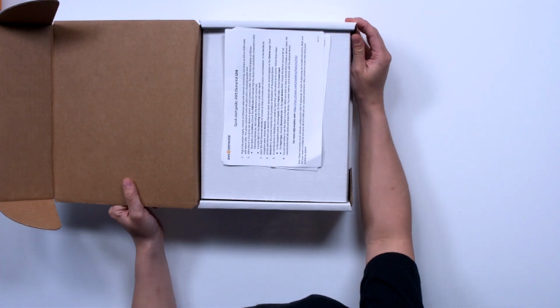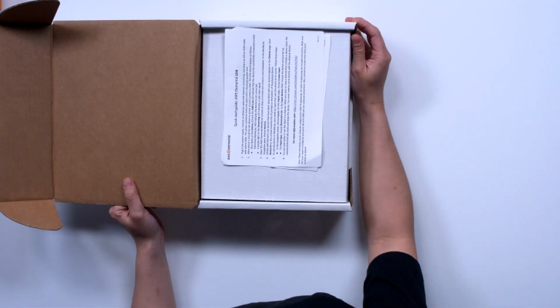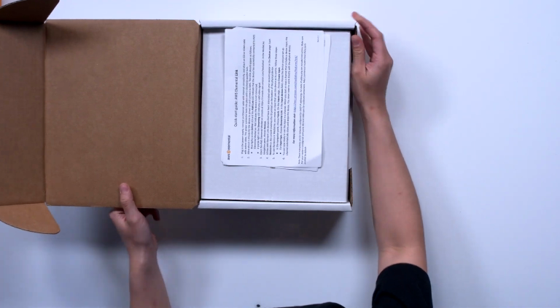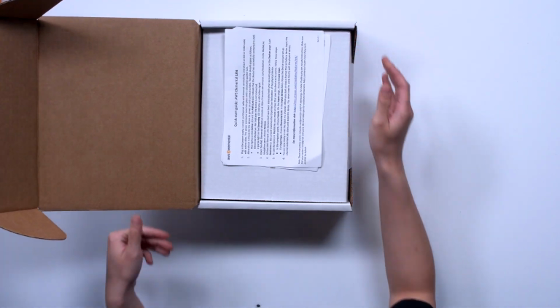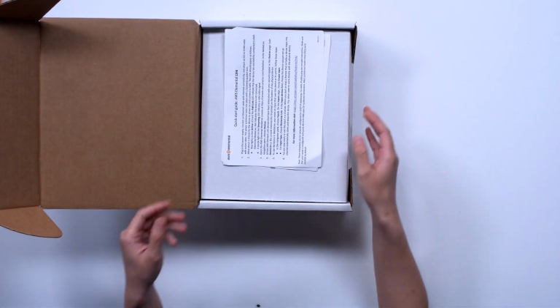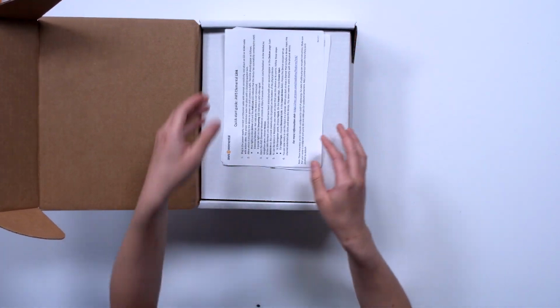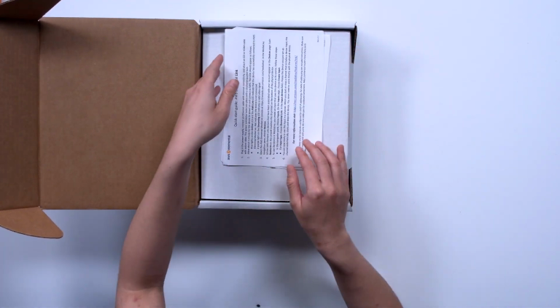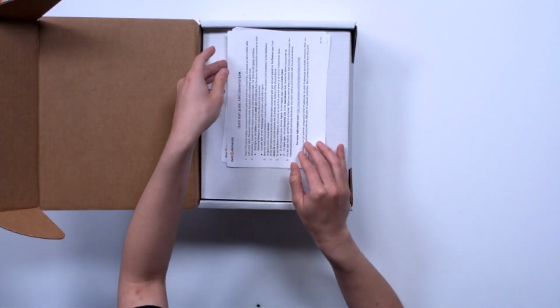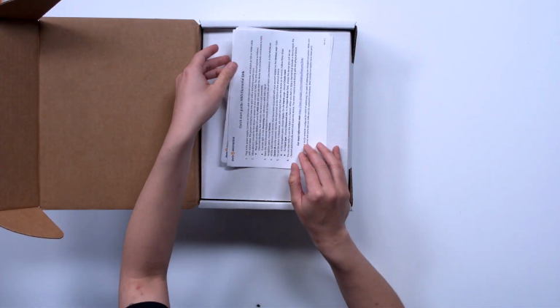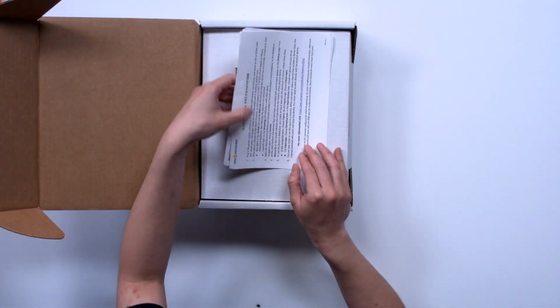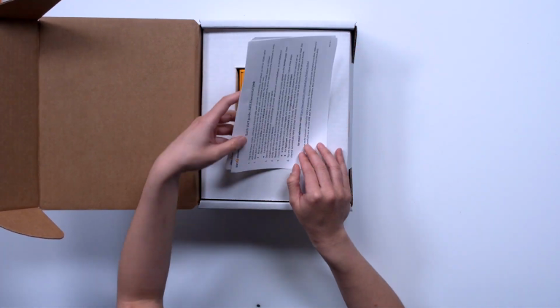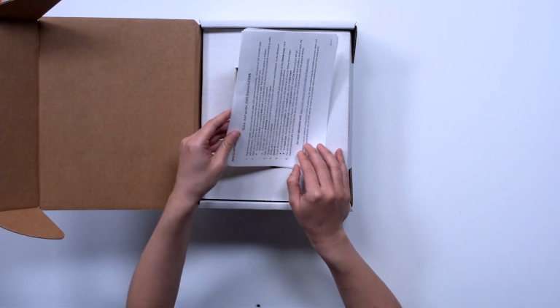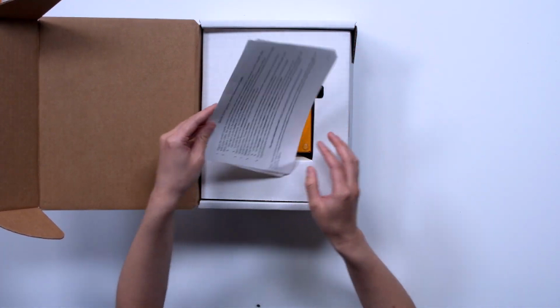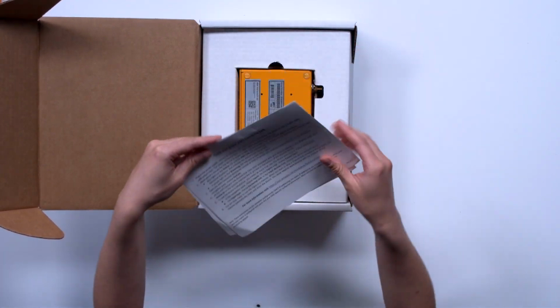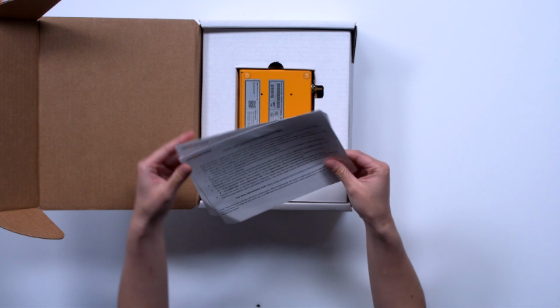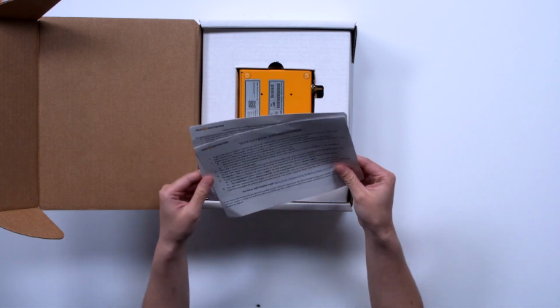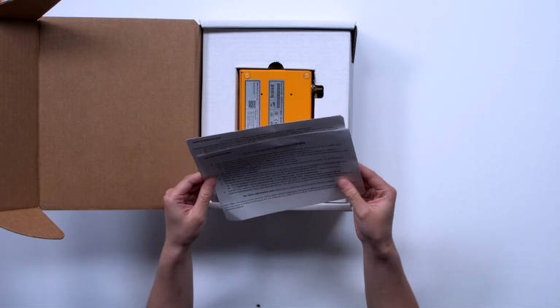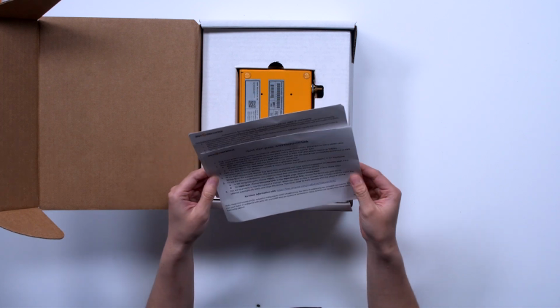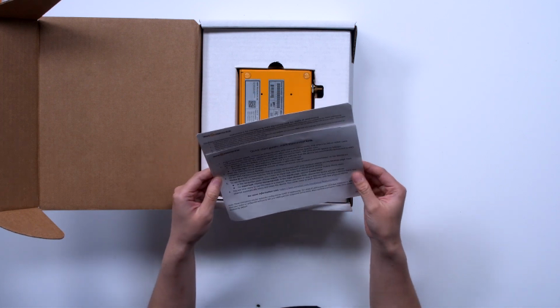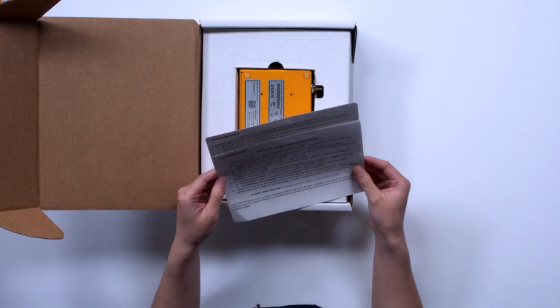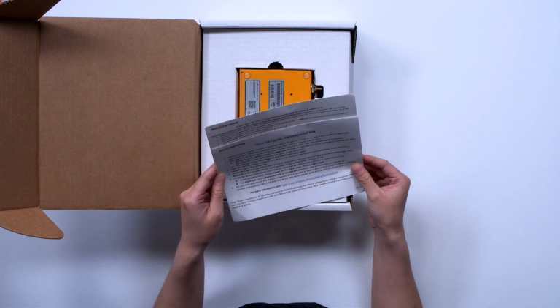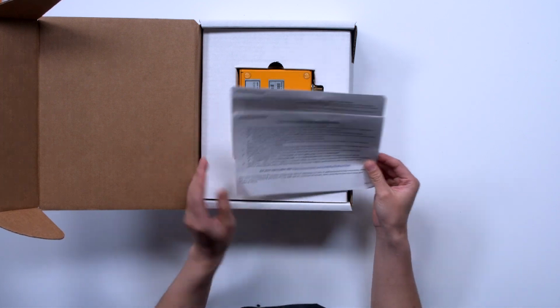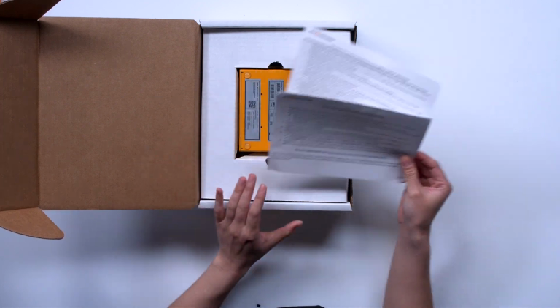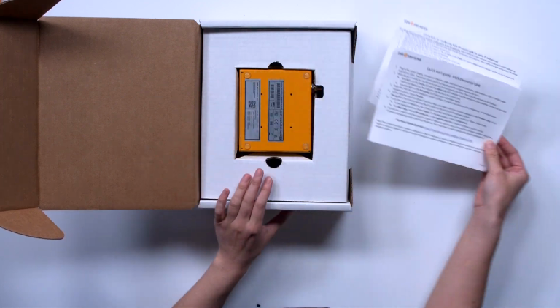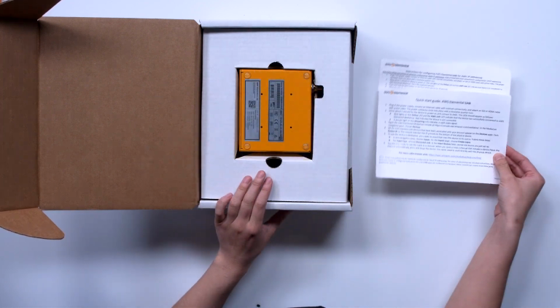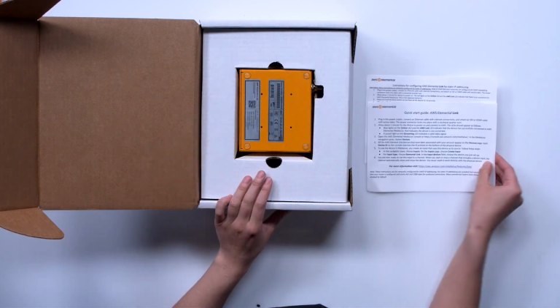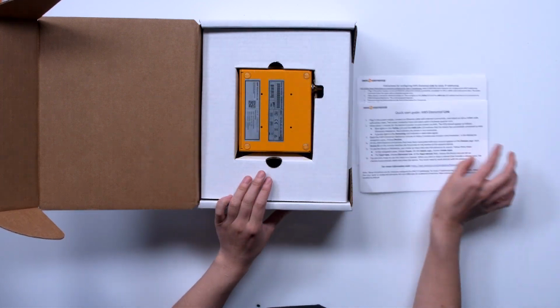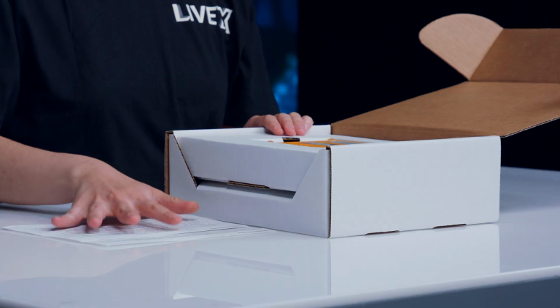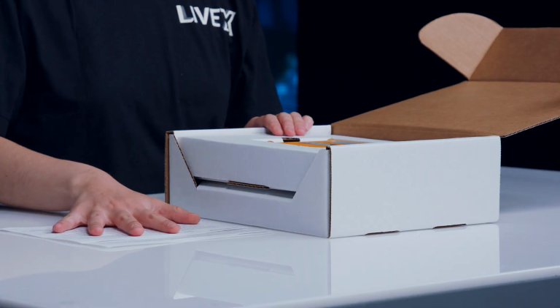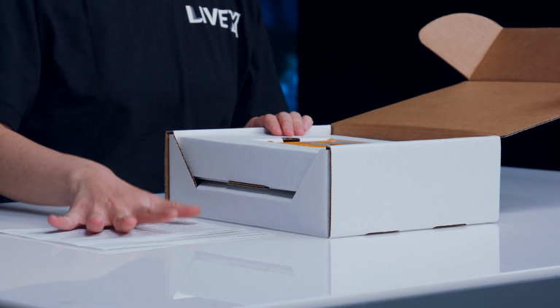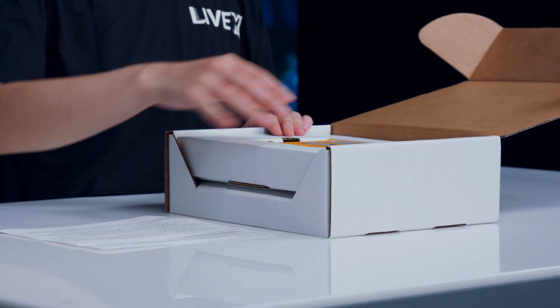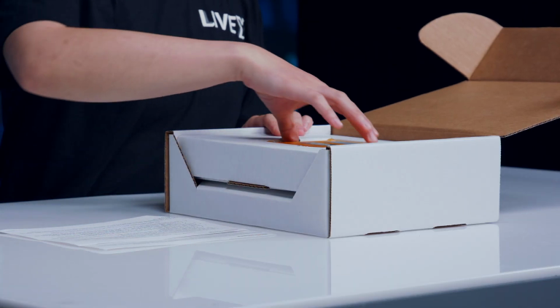Right when we open up the box we have a quick start guide for the Elemental Link and also instructions for configuring a static IP addressing.